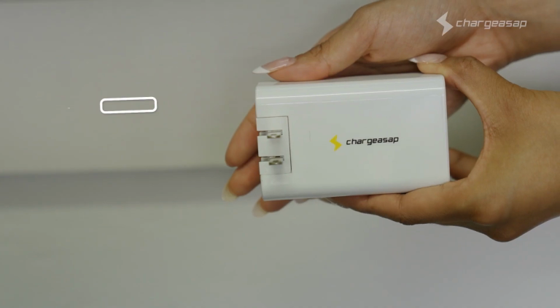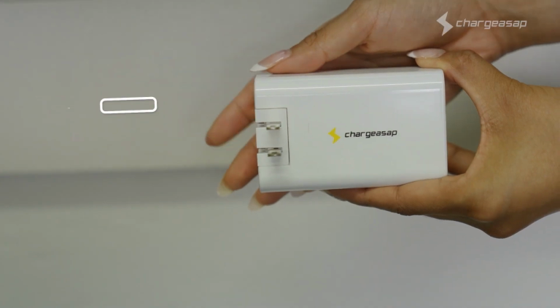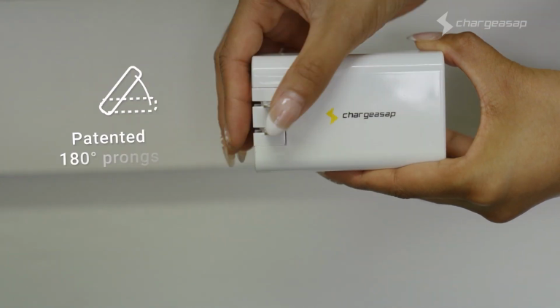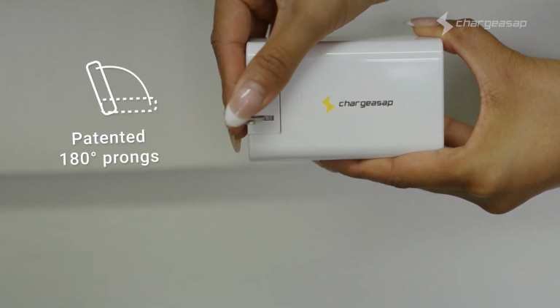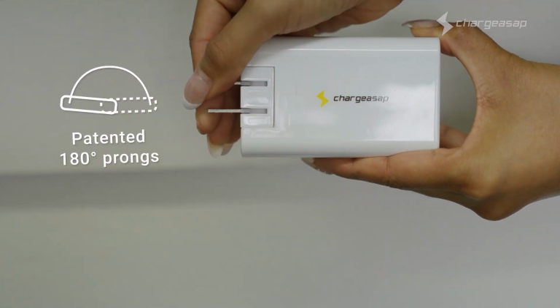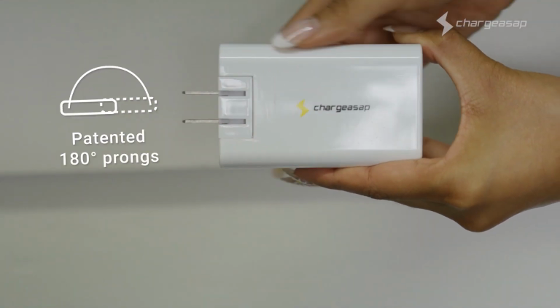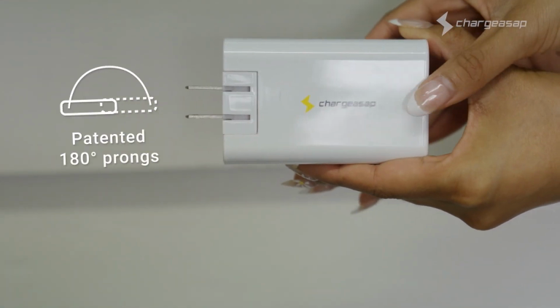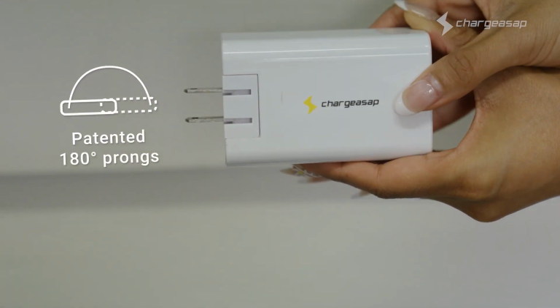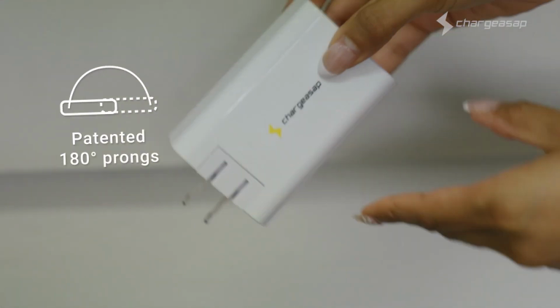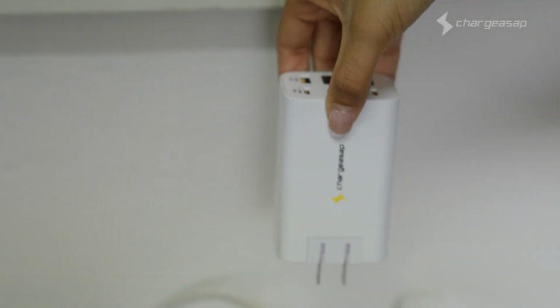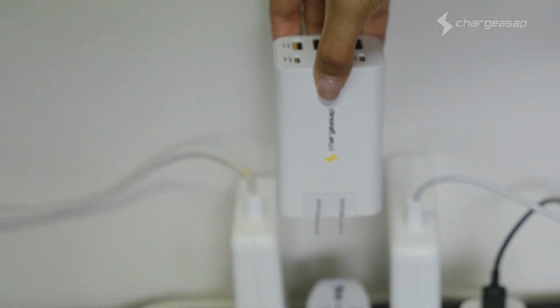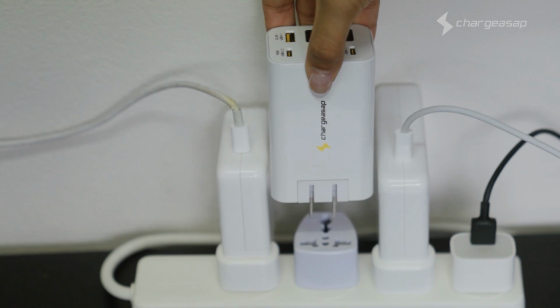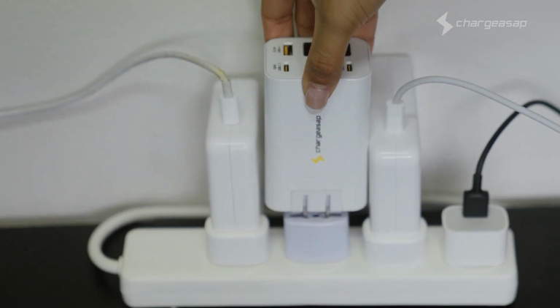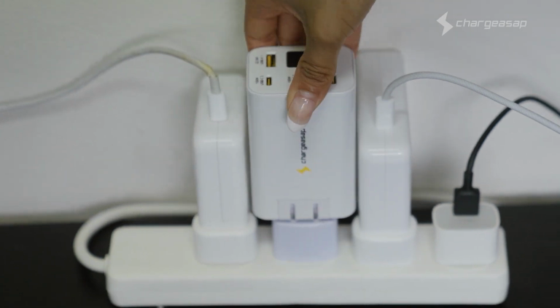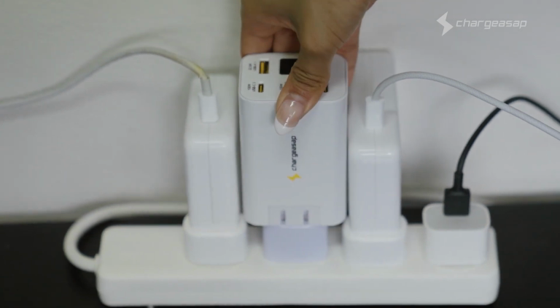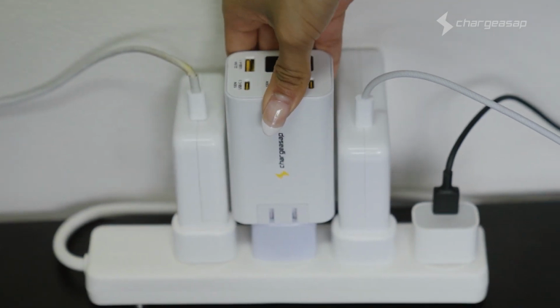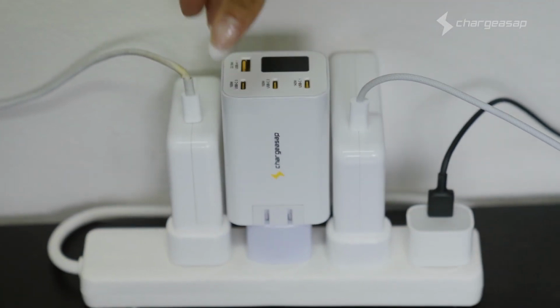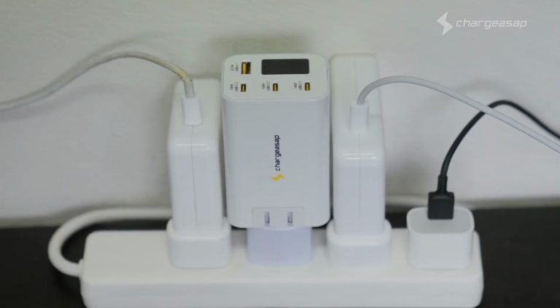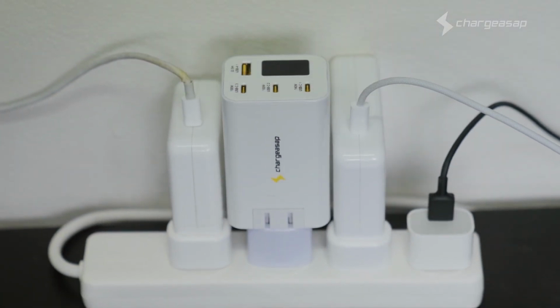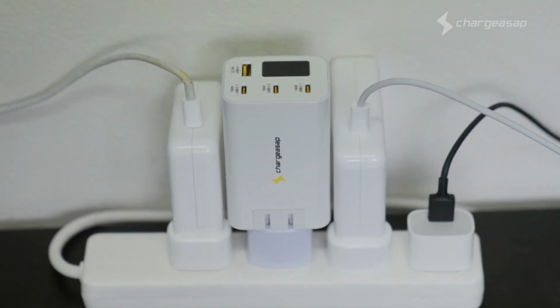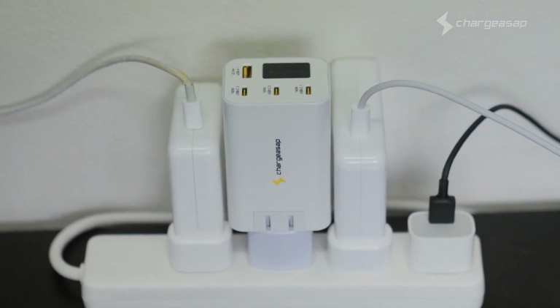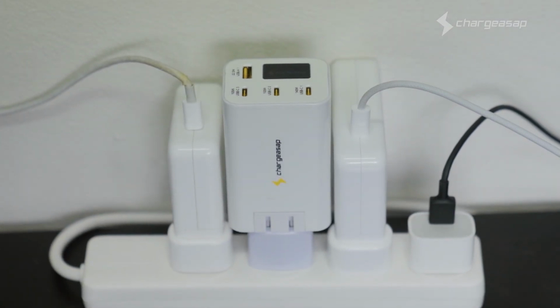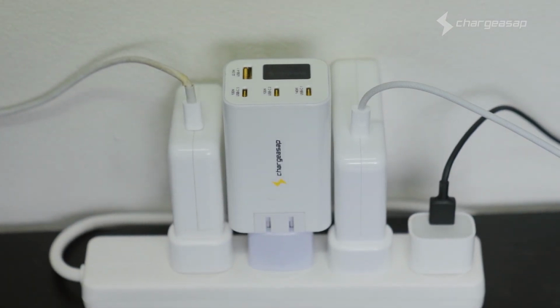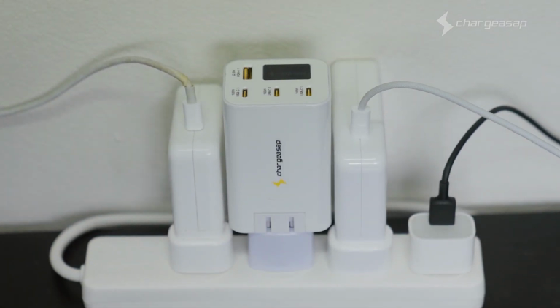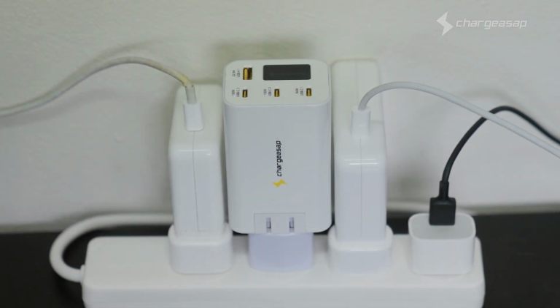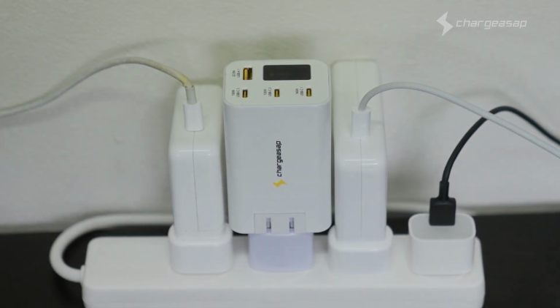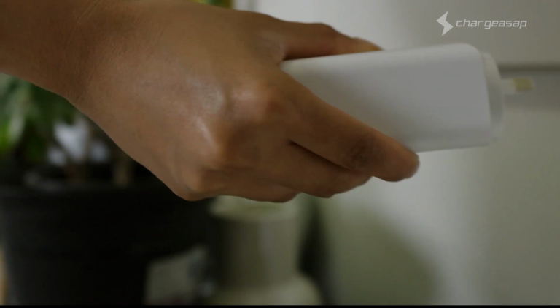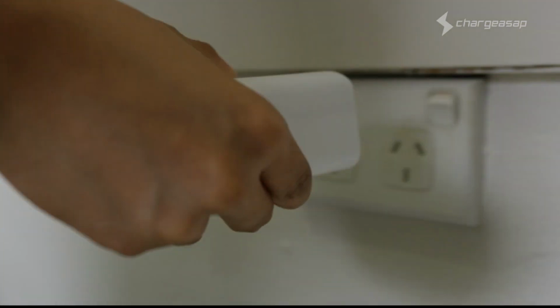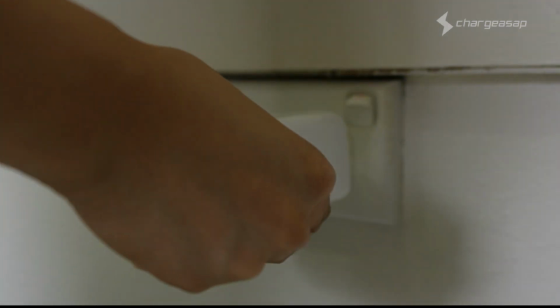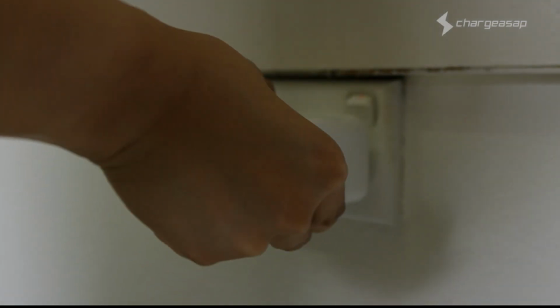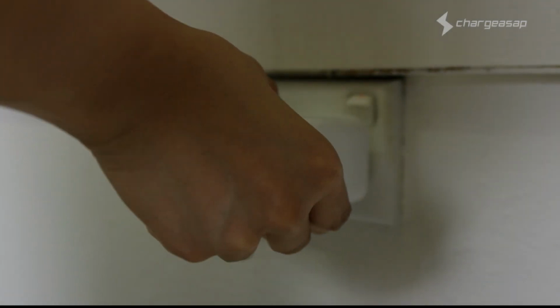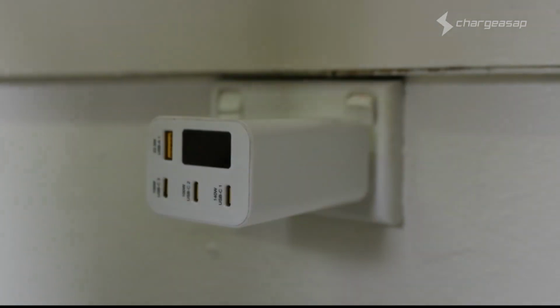Zeus features our patented 180 degree foldable prongs, allowing you to fit the charger into any of those tight spaces on the floor or the wall.